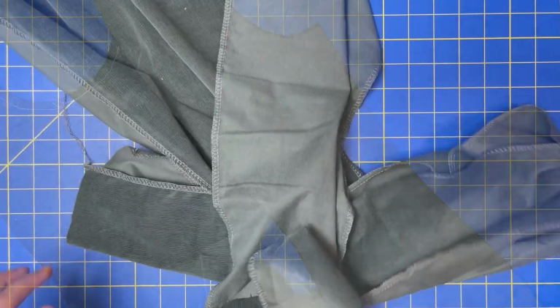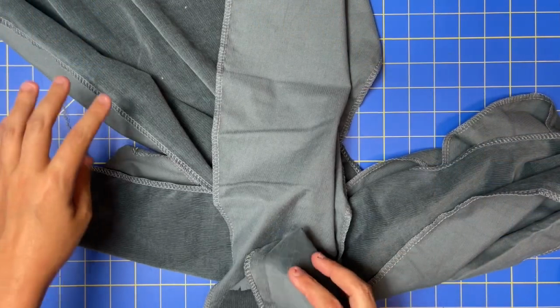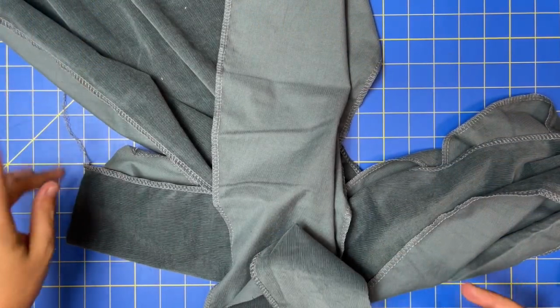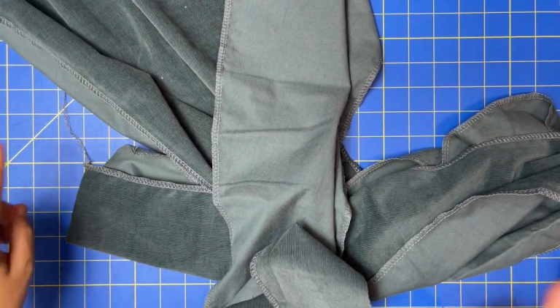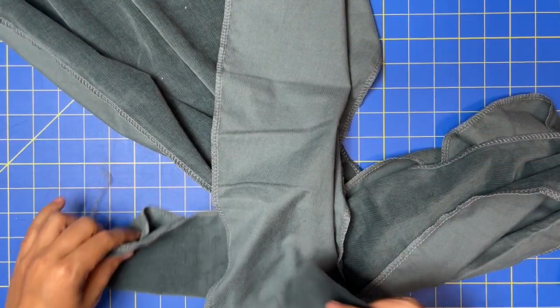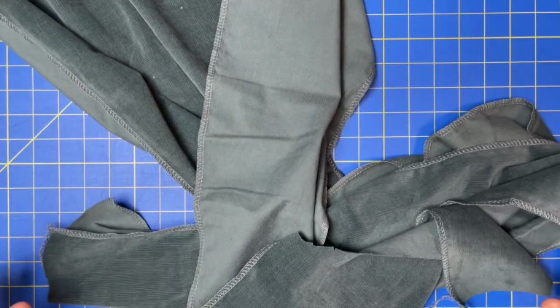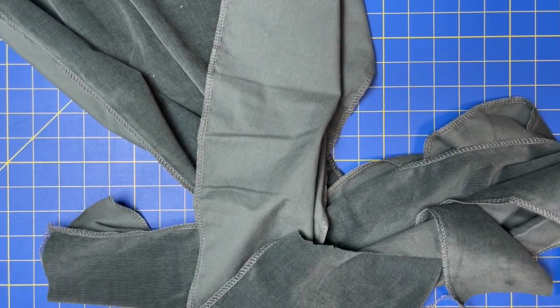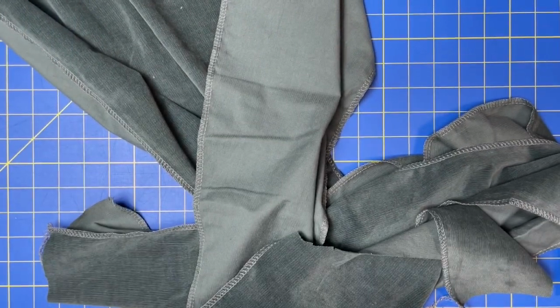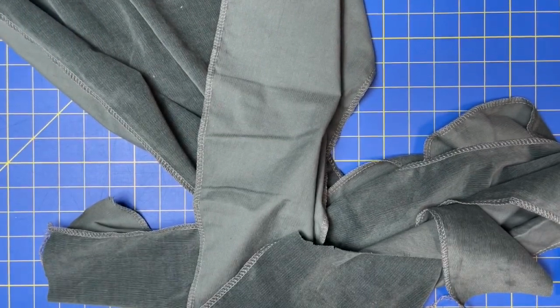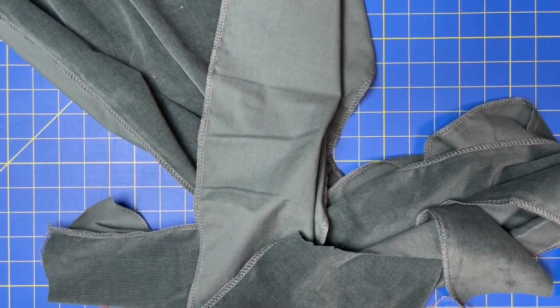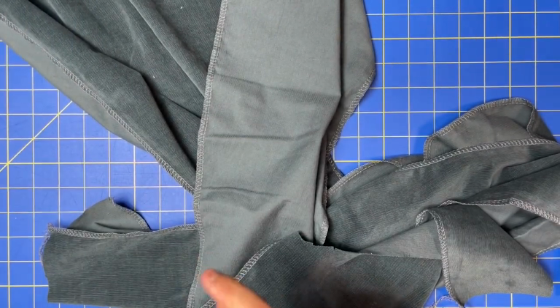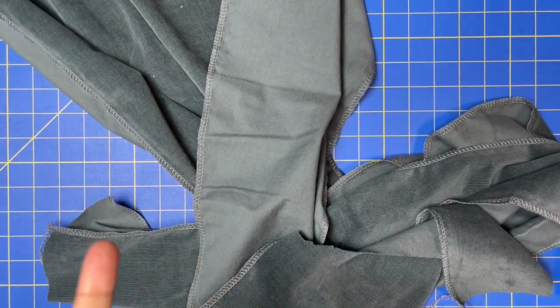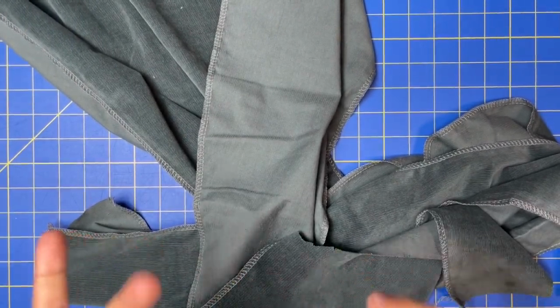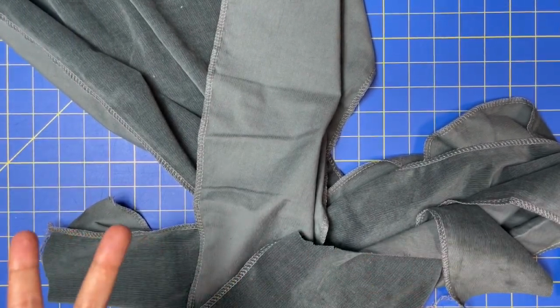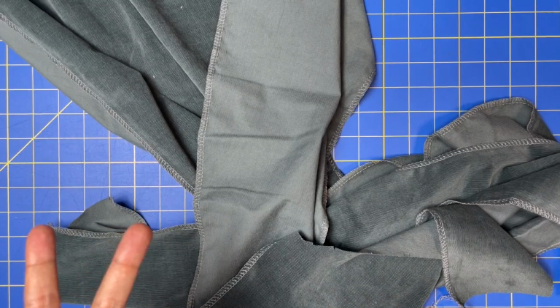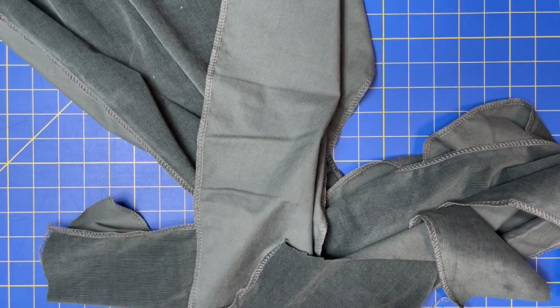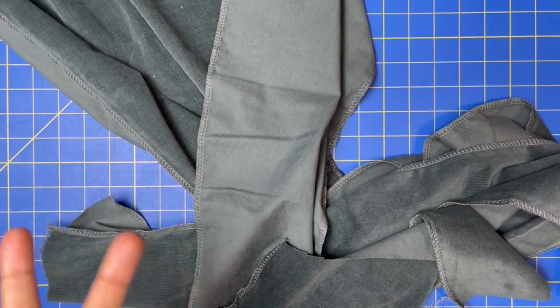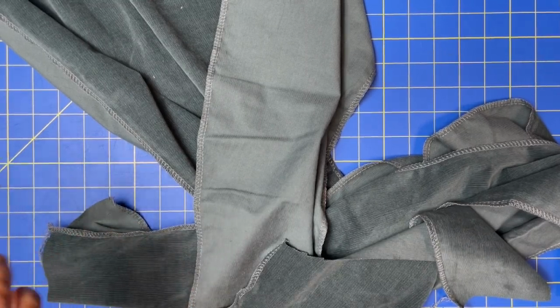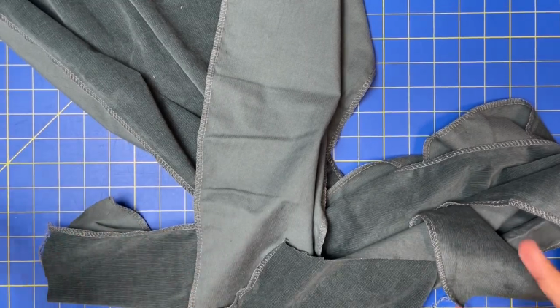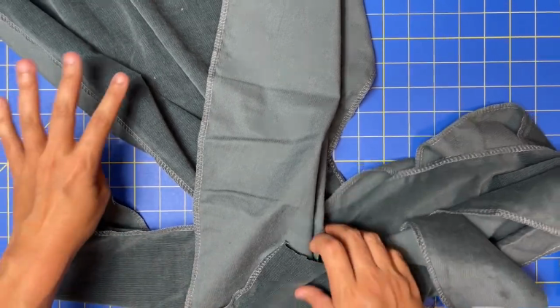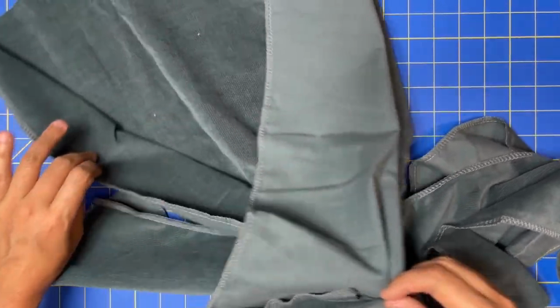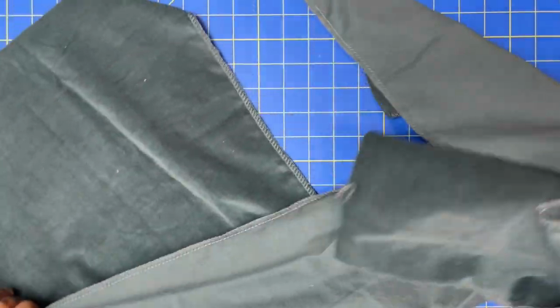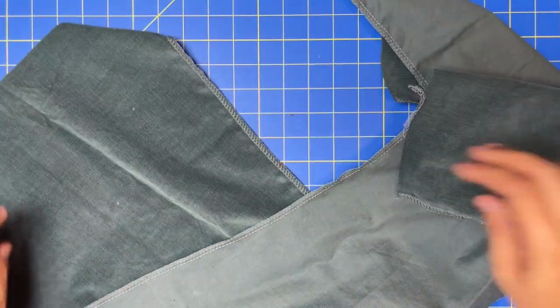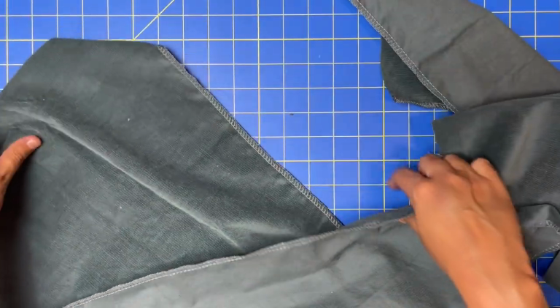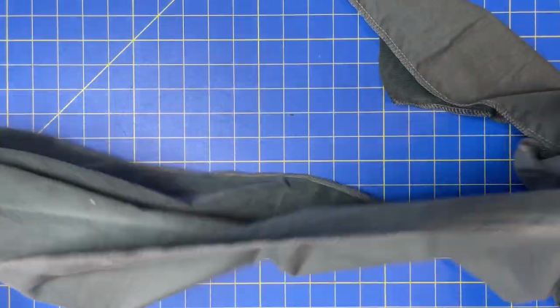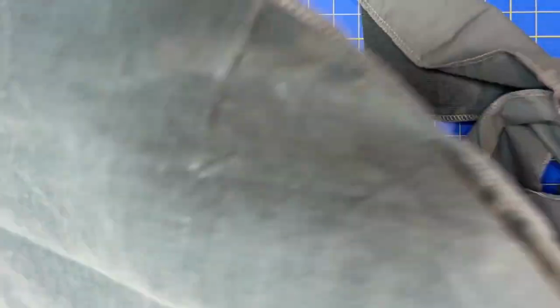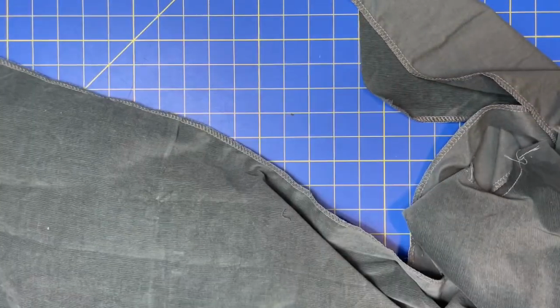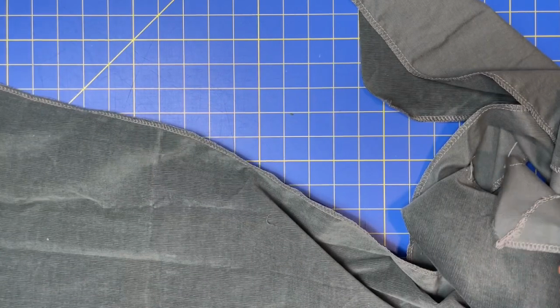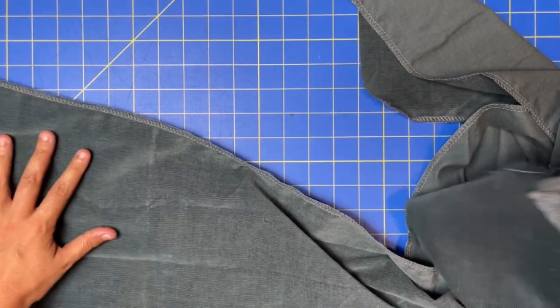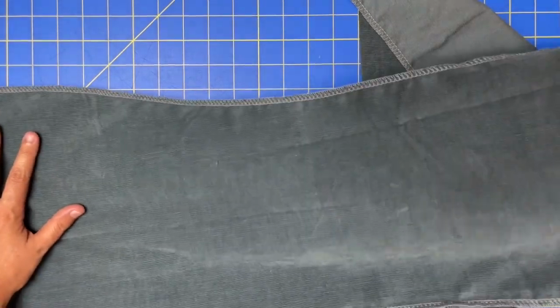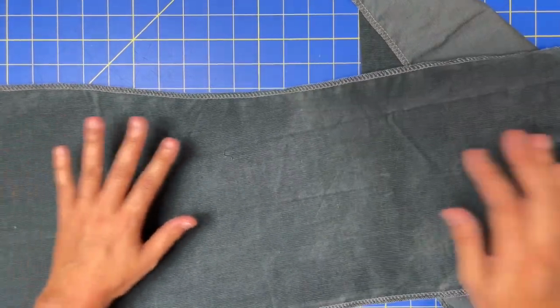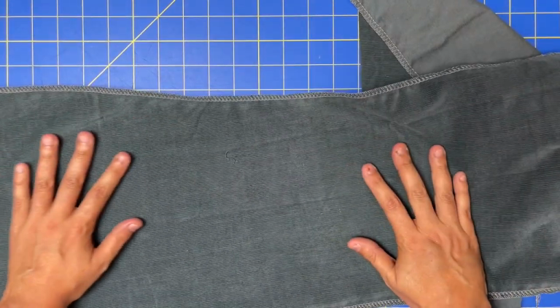Easy peasy. If you don't have a serger, Hong Kong seams, flat-felled seams, or even faux flat-felled seams would be really pretty on this pattern as well.